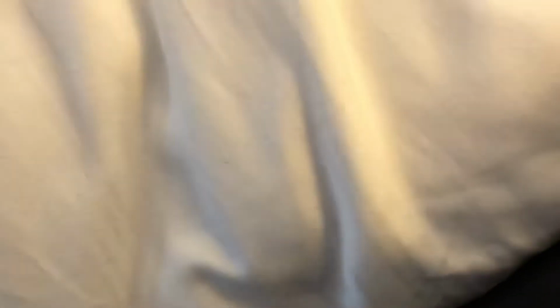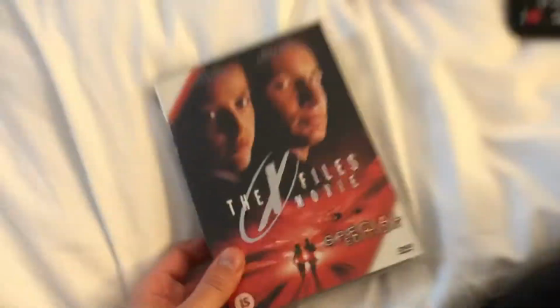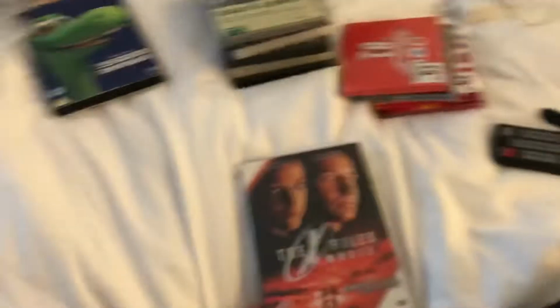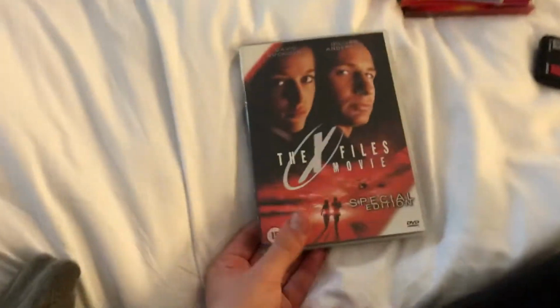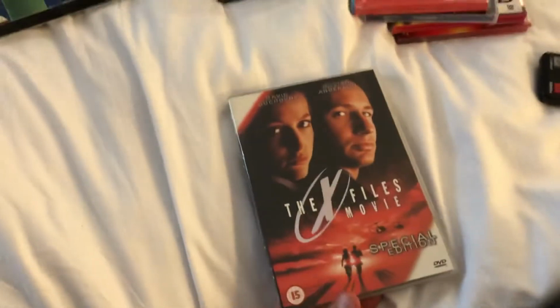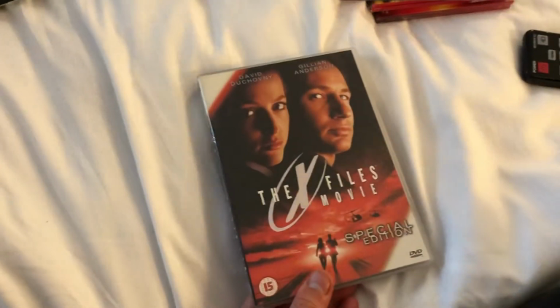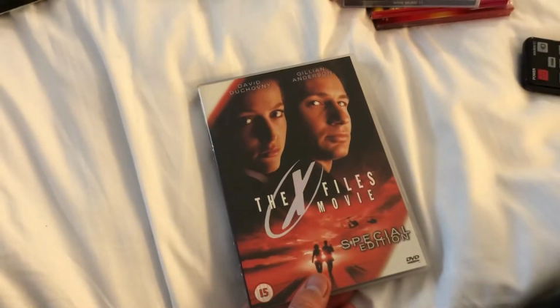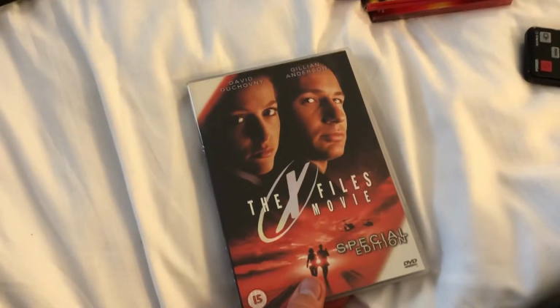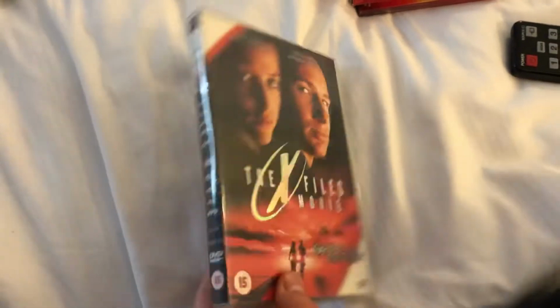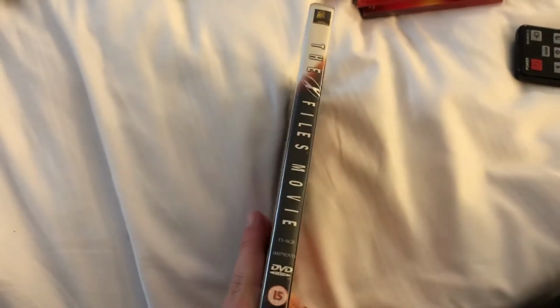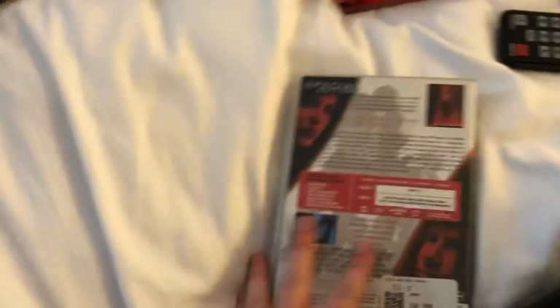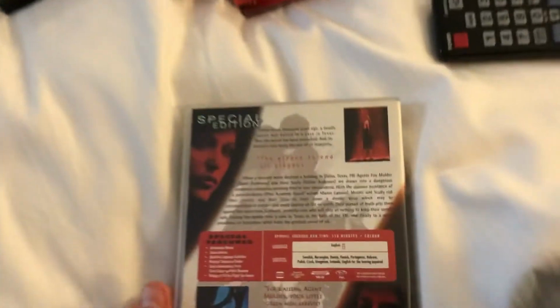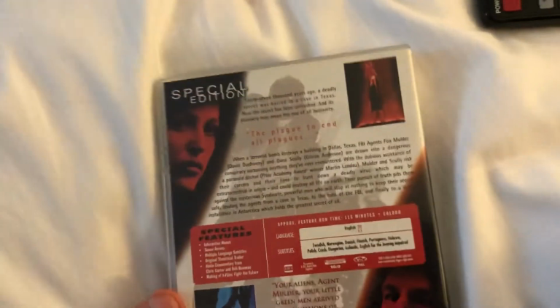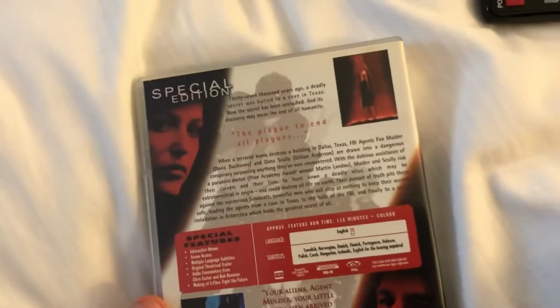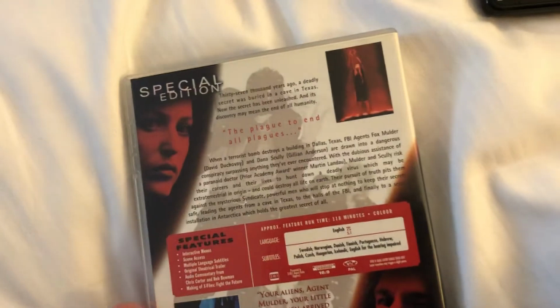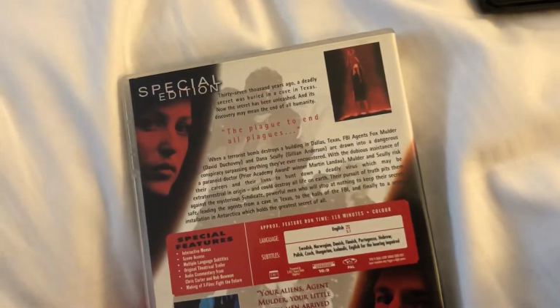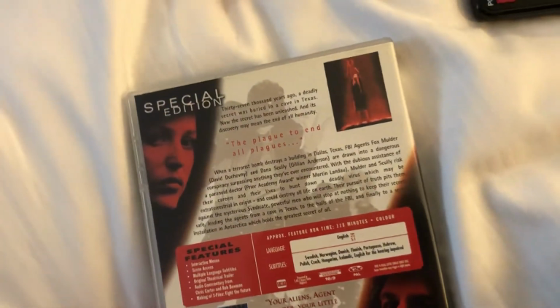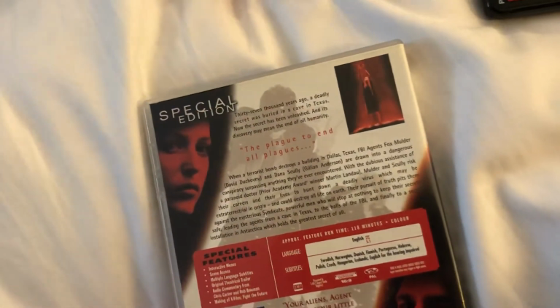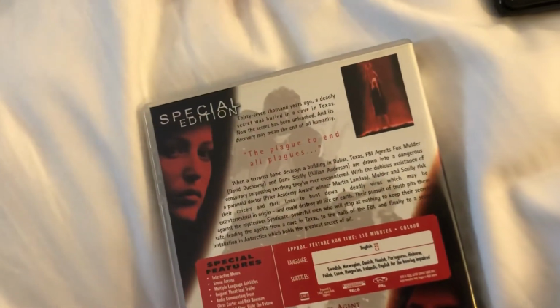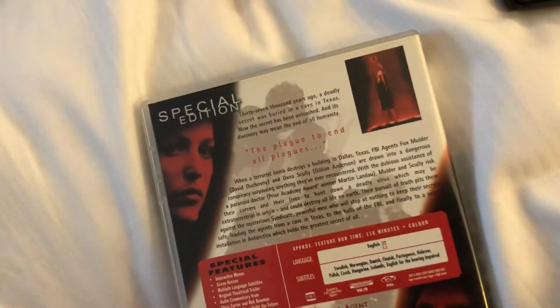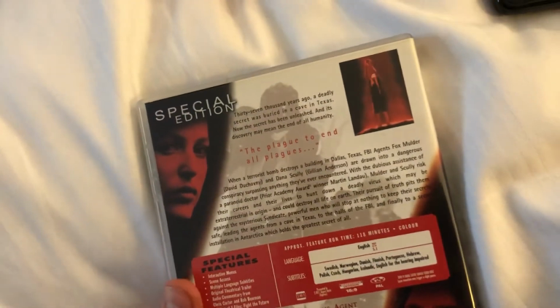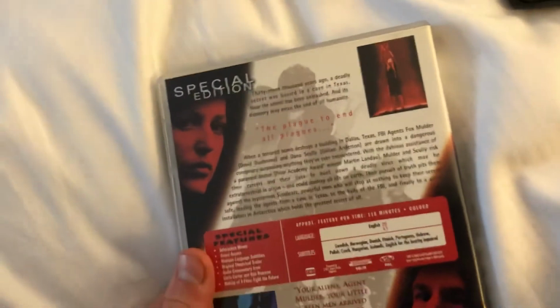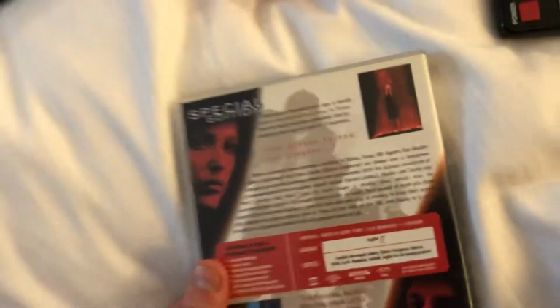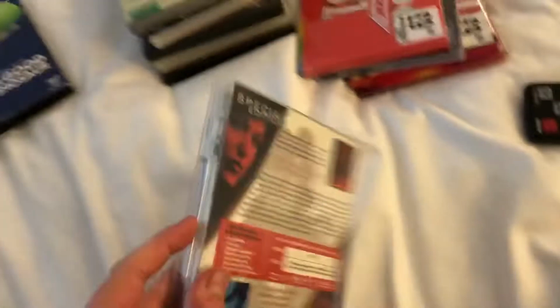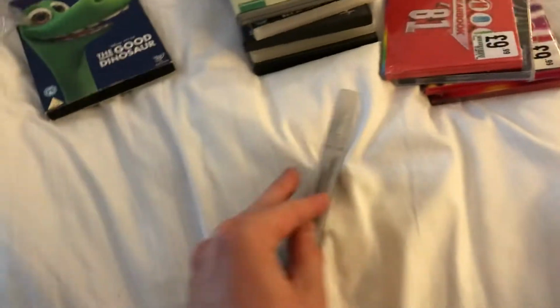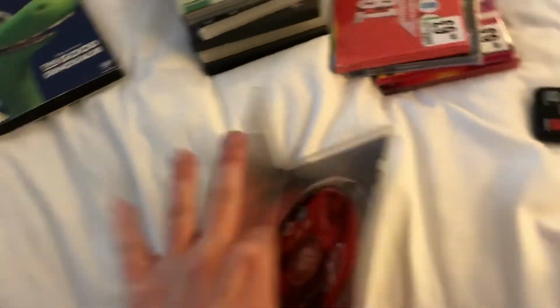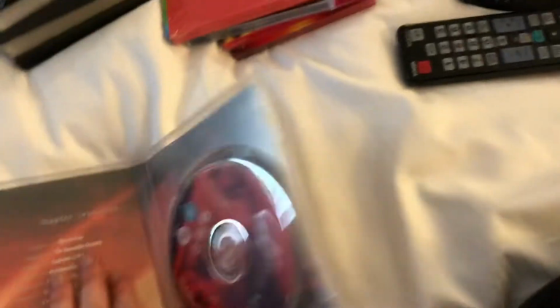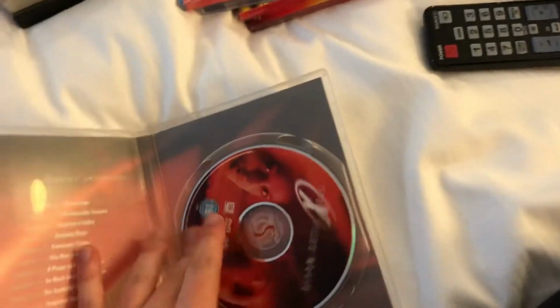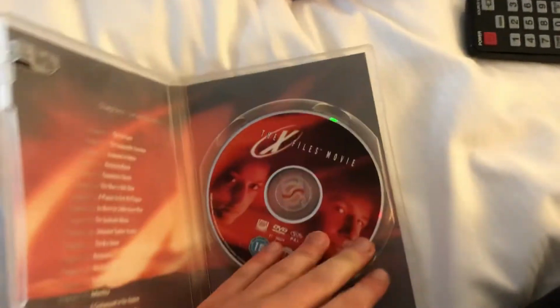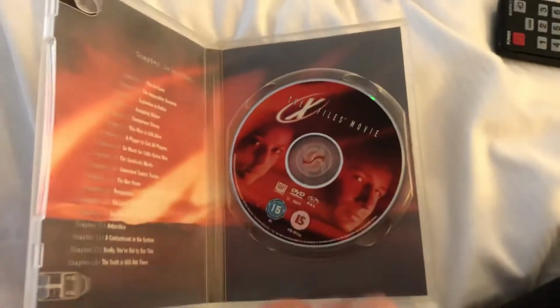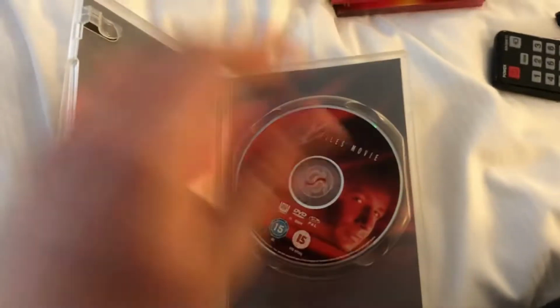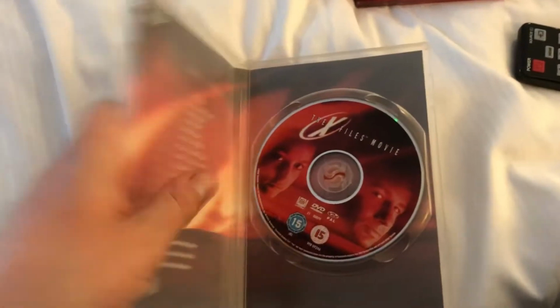I got this on VHS recently — The X-Files movie, the special edition. There's the front, the spine, and the back. This is a 2016/2017 release from 2000, and it goes alongside the VHS.